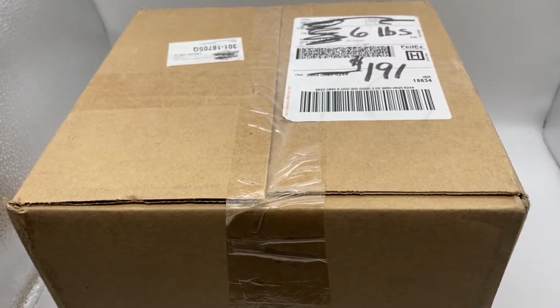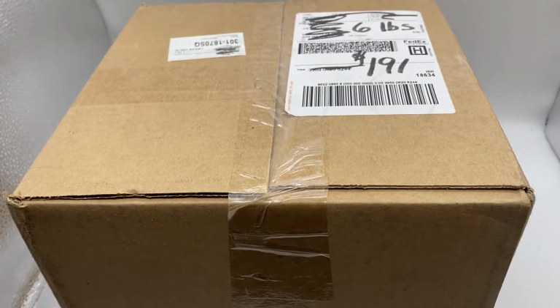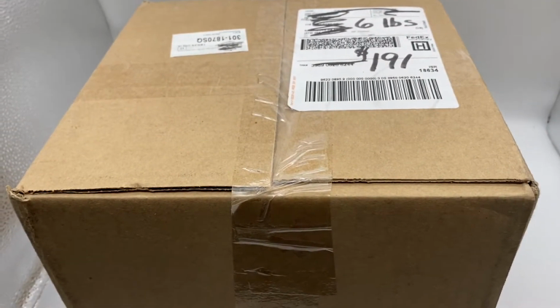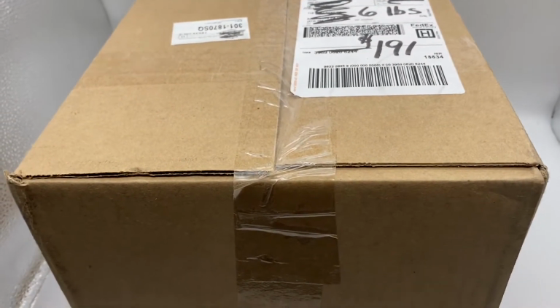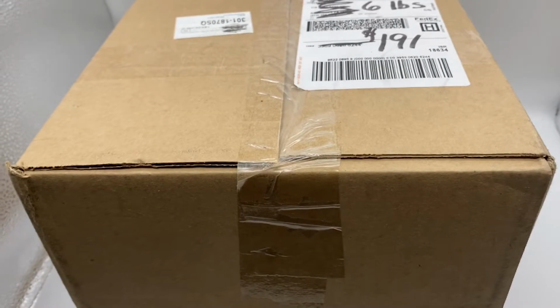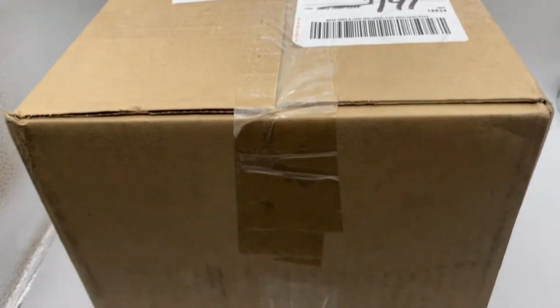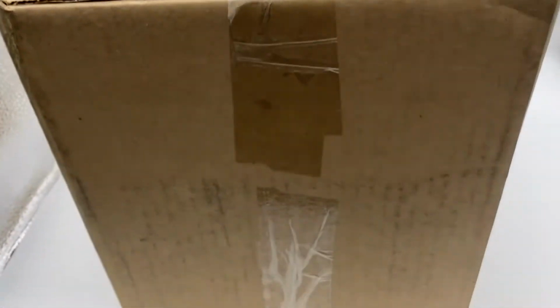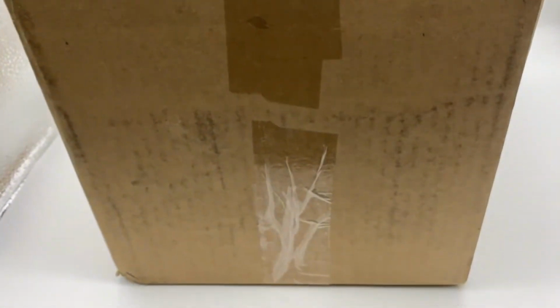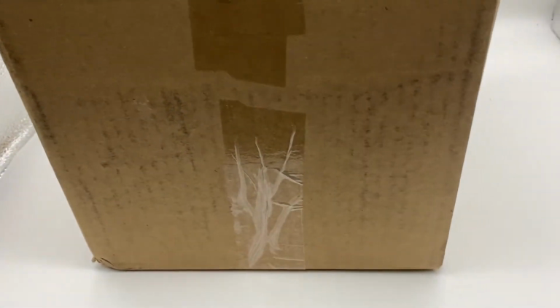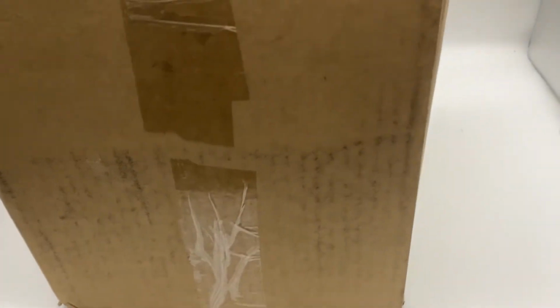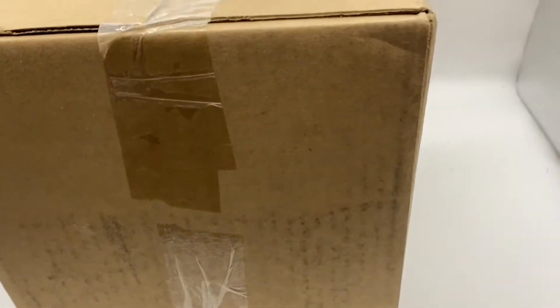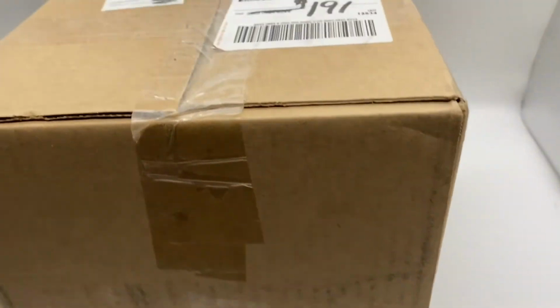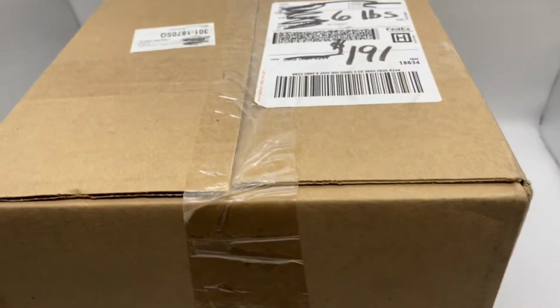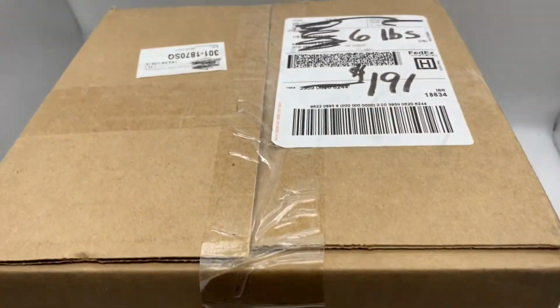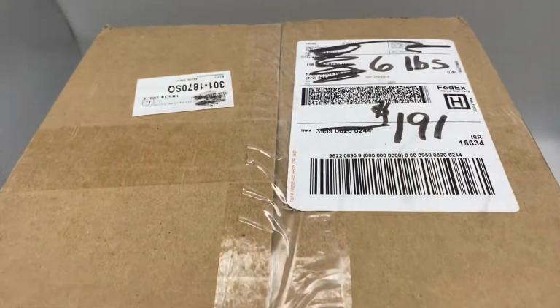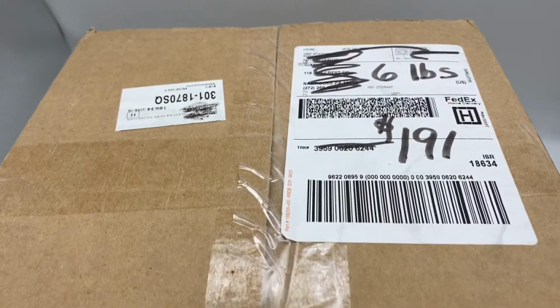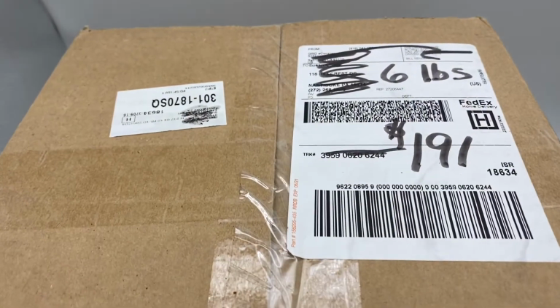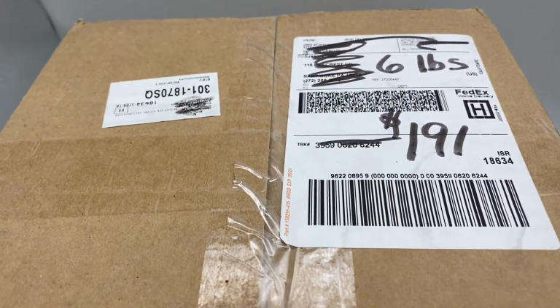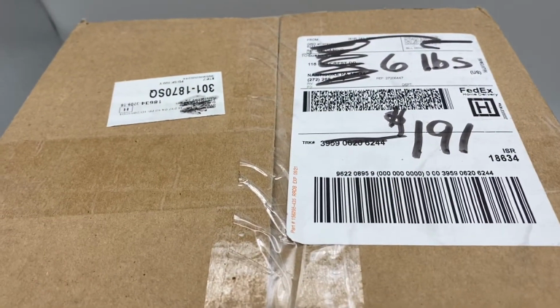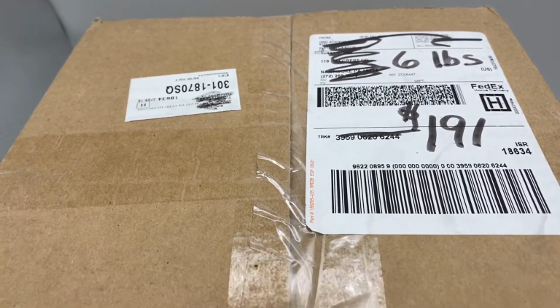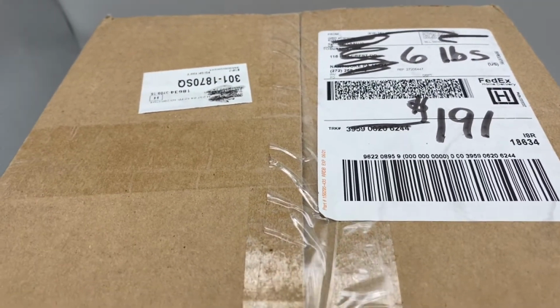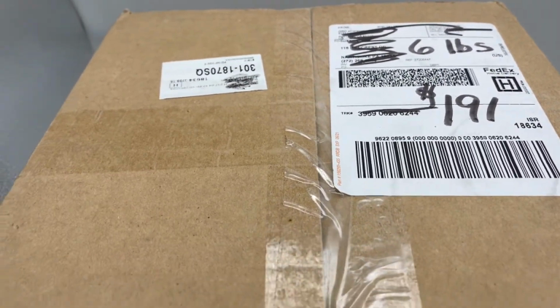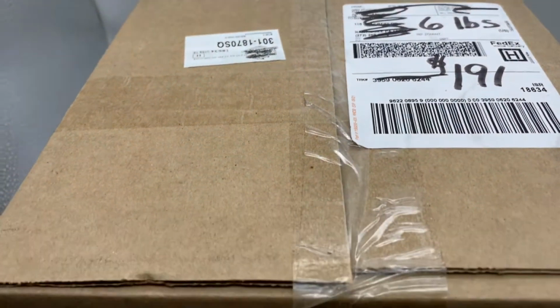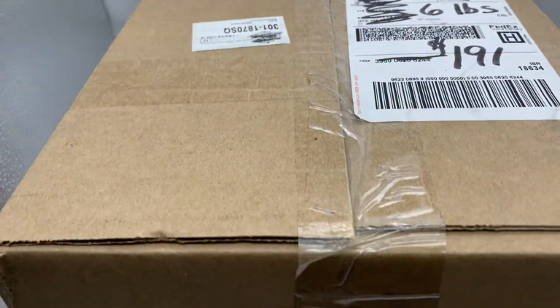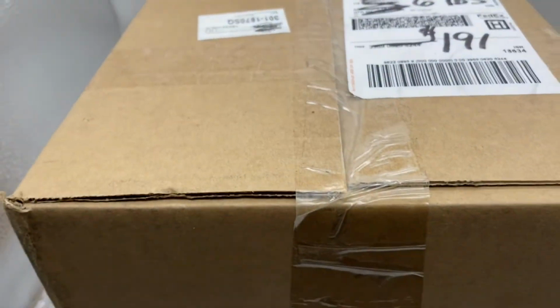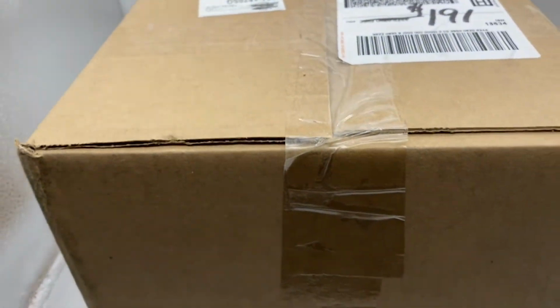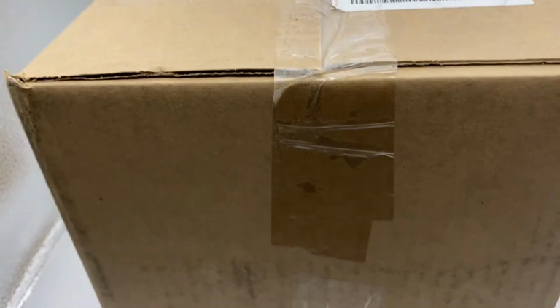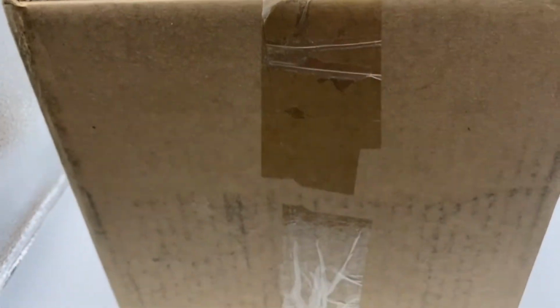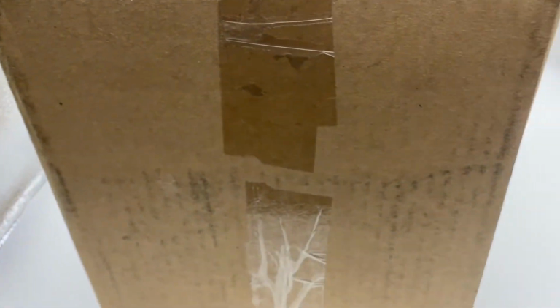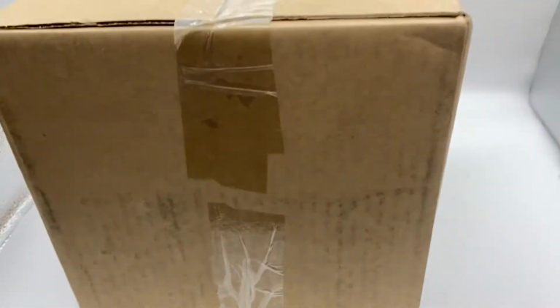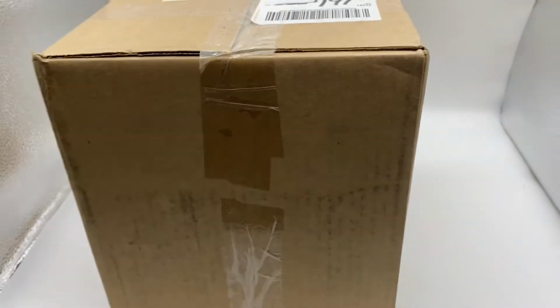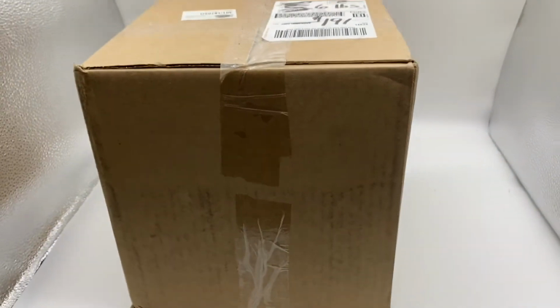Hey costume jewelry fans, I just got in another mystery box of vintage brooches. This box is six pounds and I paid $191 for it. I'm going to go get it unboxed and show you what I find.